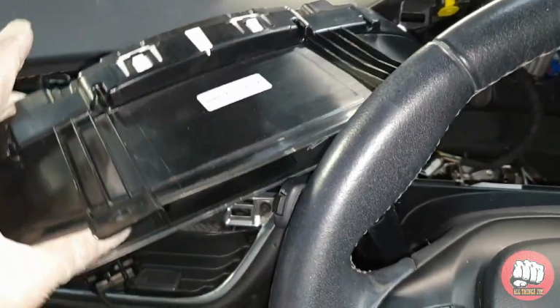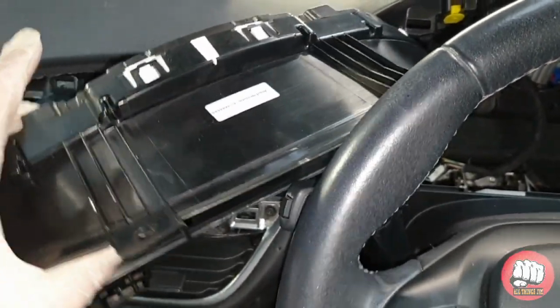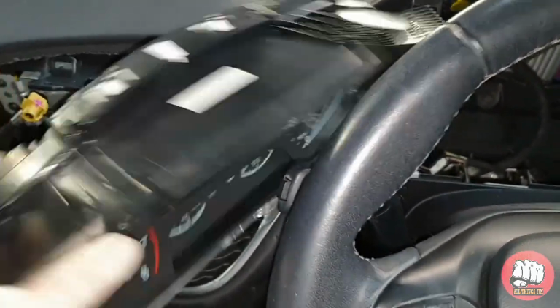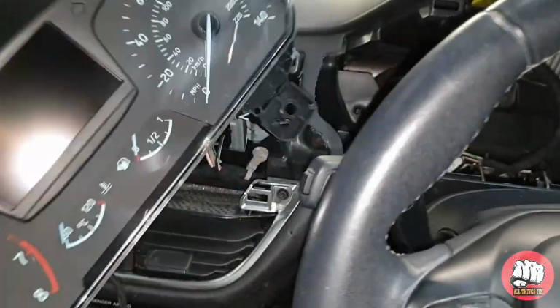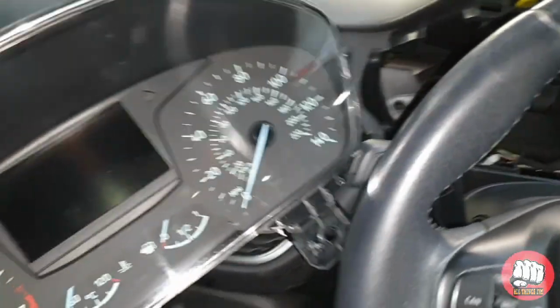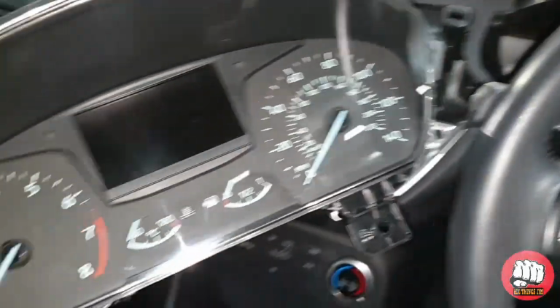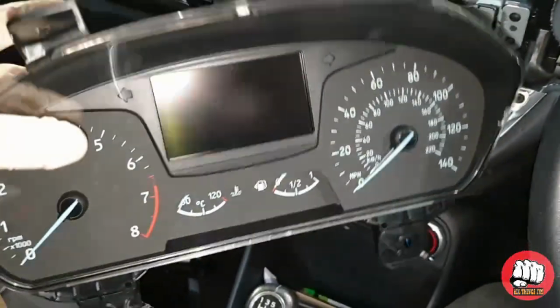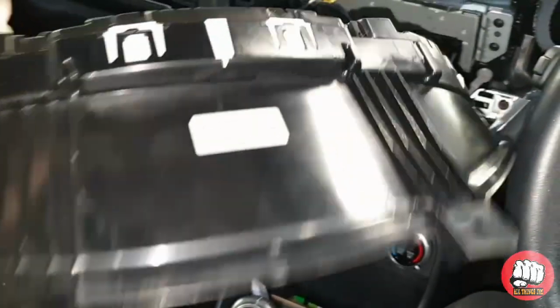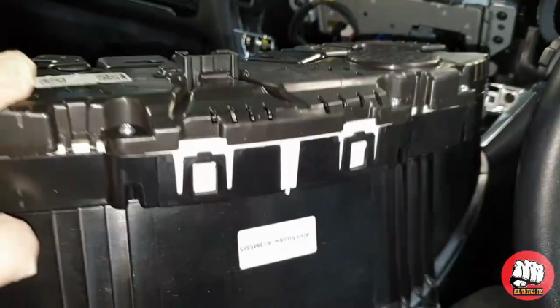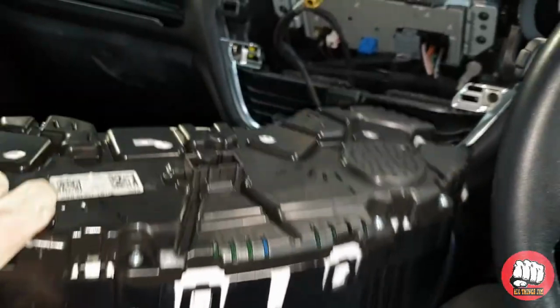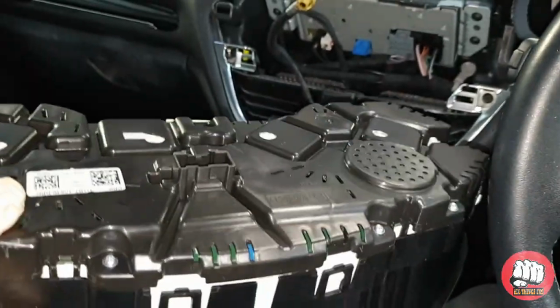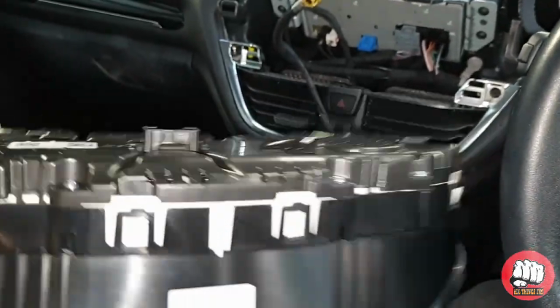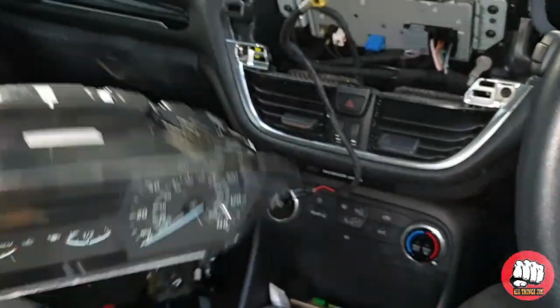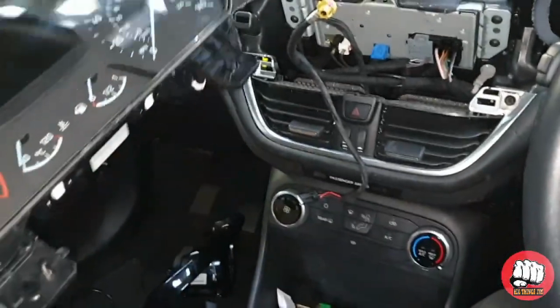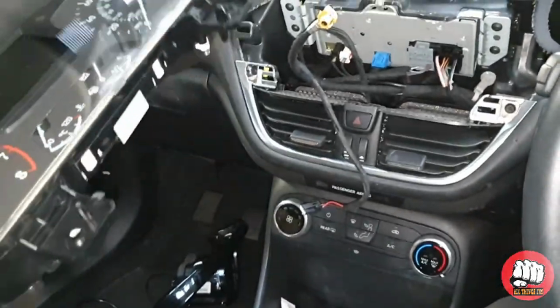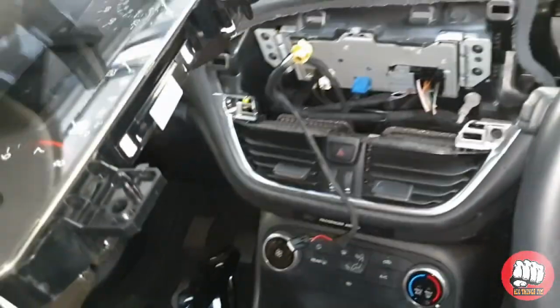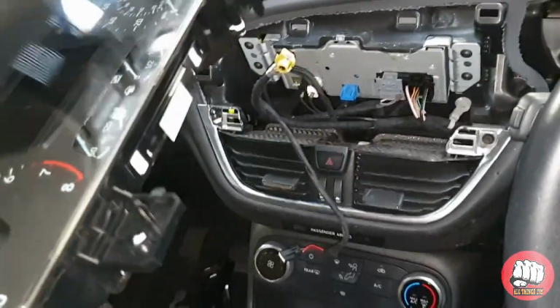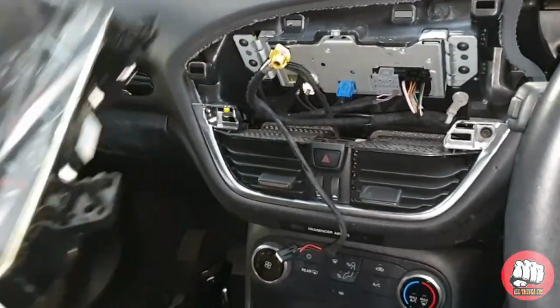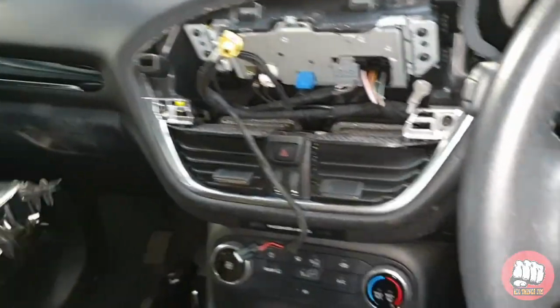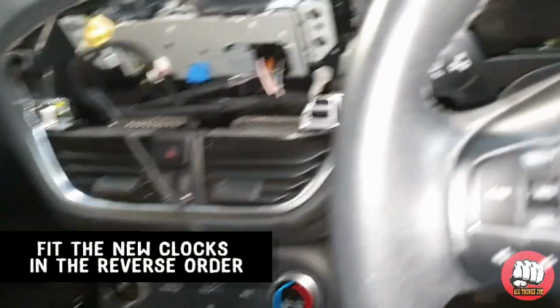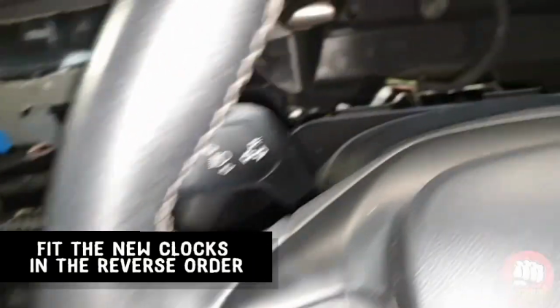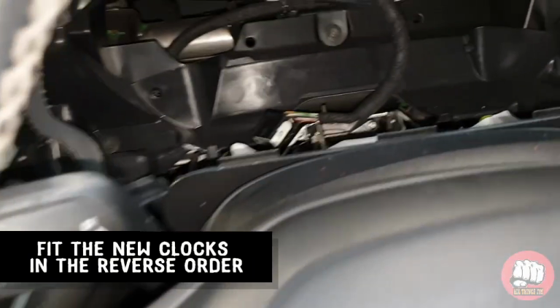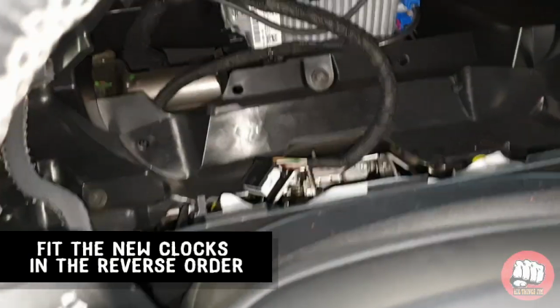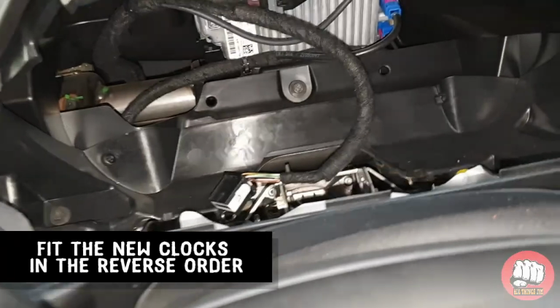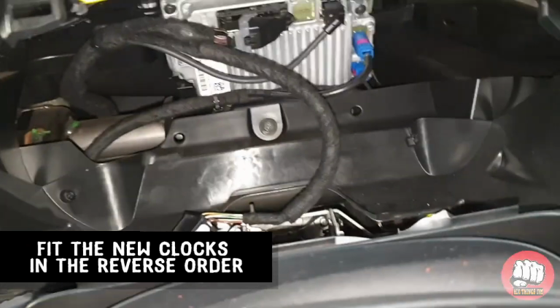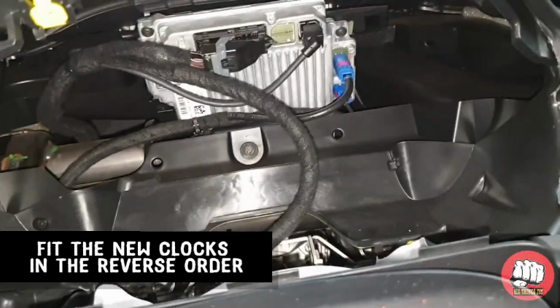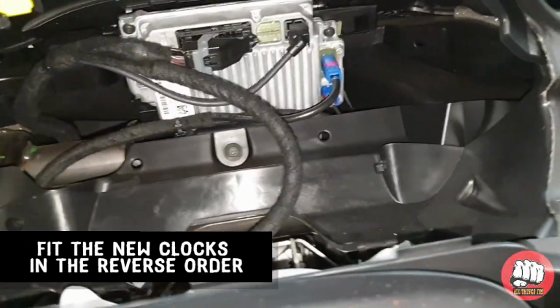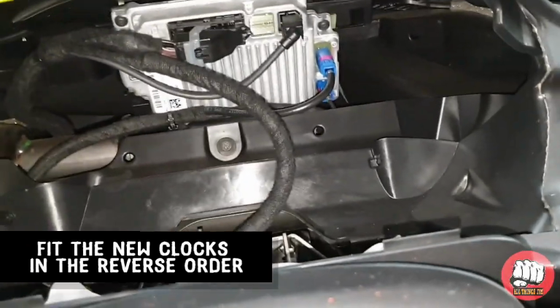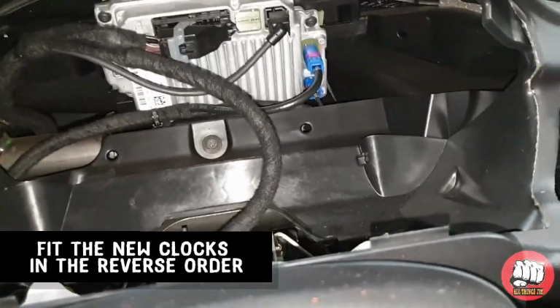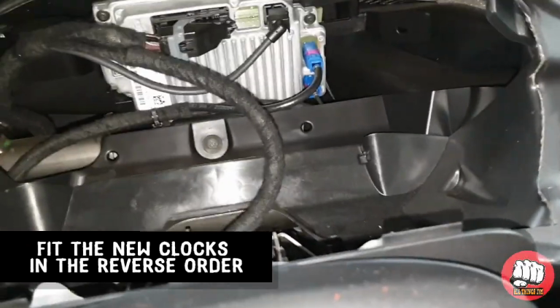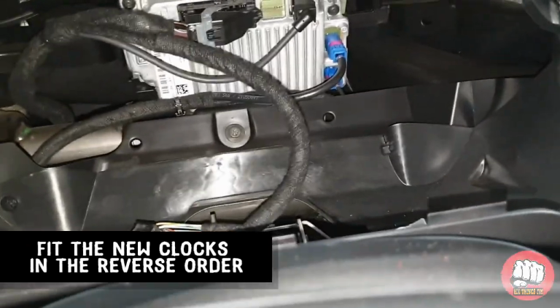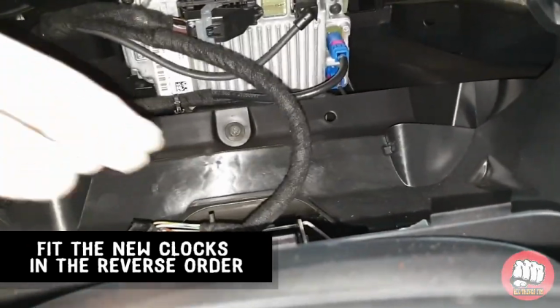Now we've got the old clocks out, it's just a case of grabbing the new clocks and refitting them in the reverse order. Remember that they will need reprogramming, so you will need a computer with the proper software to be able to do that.